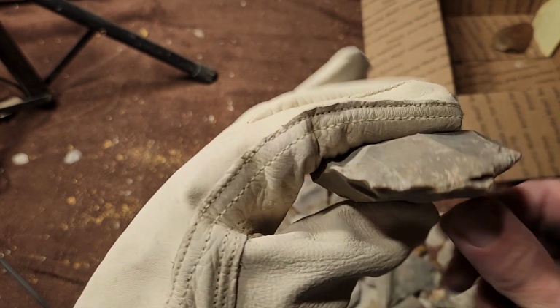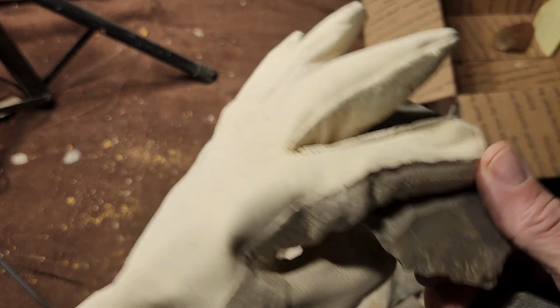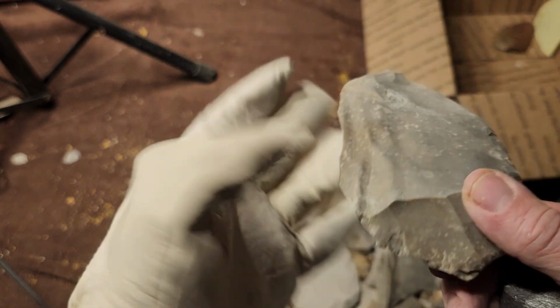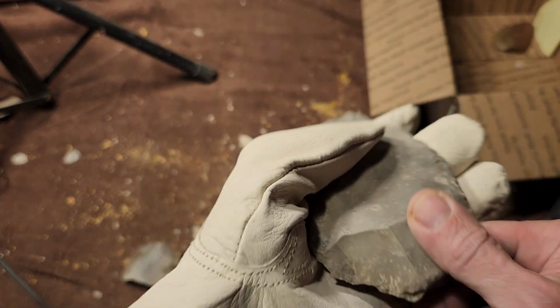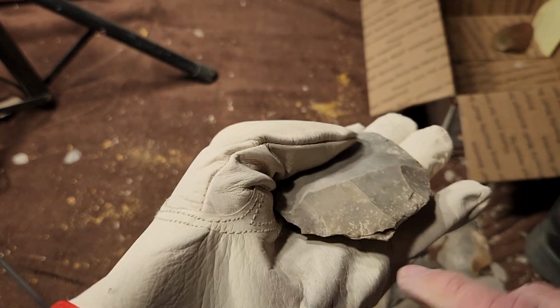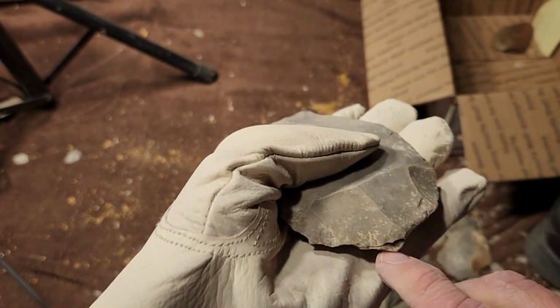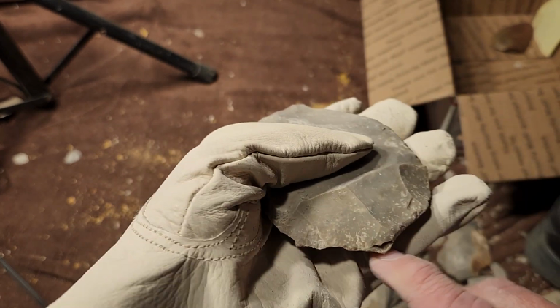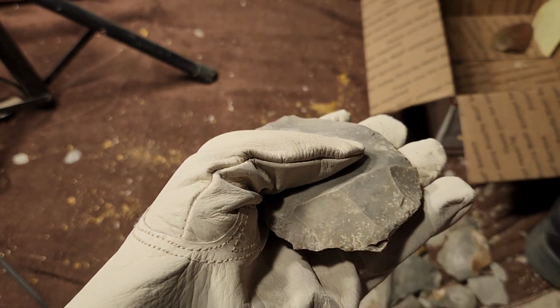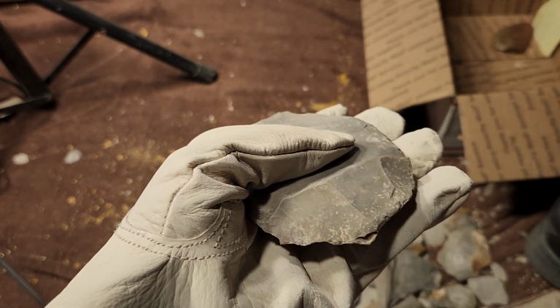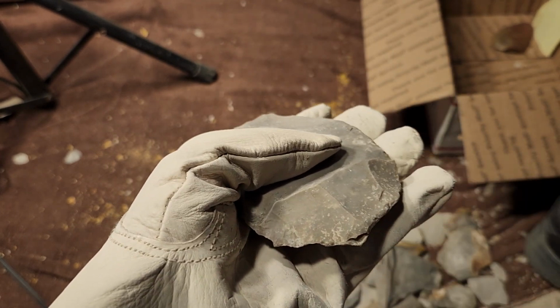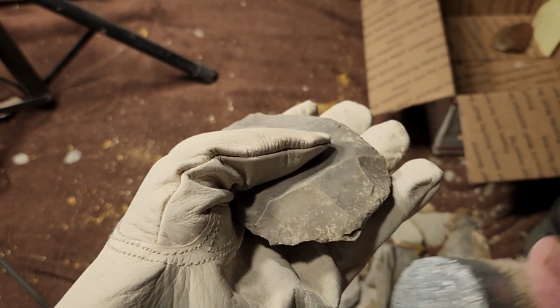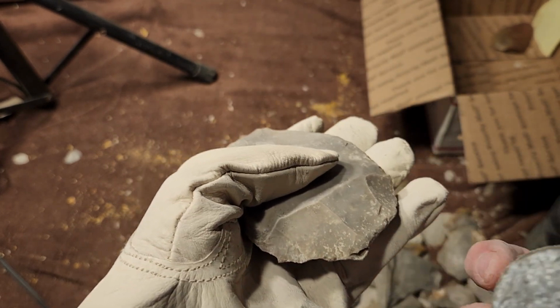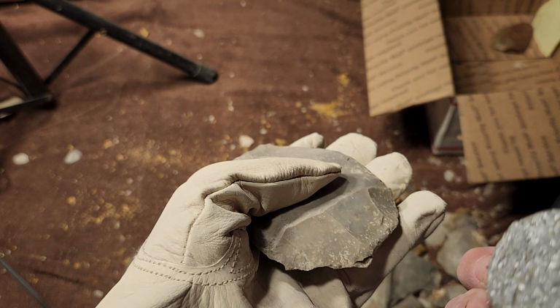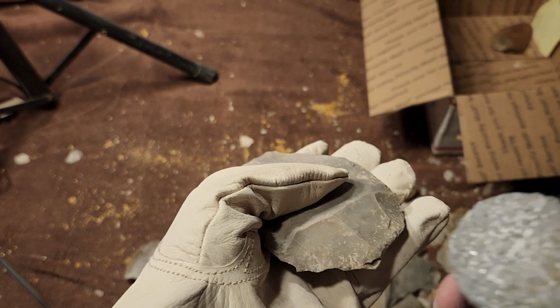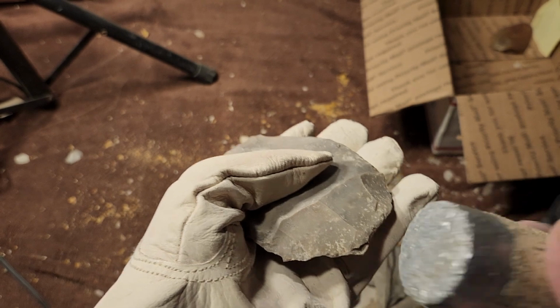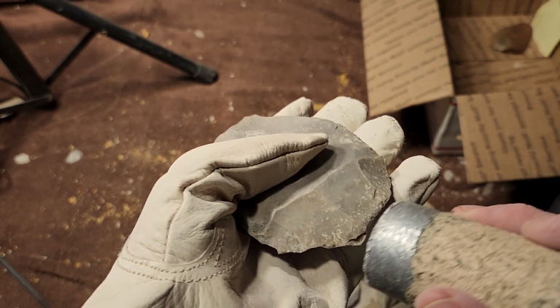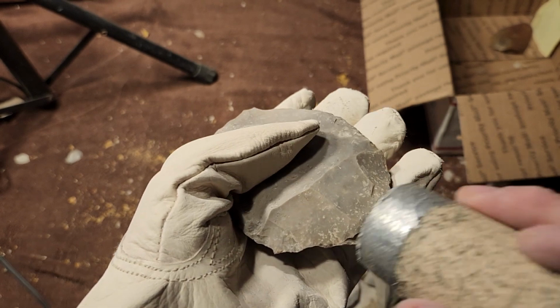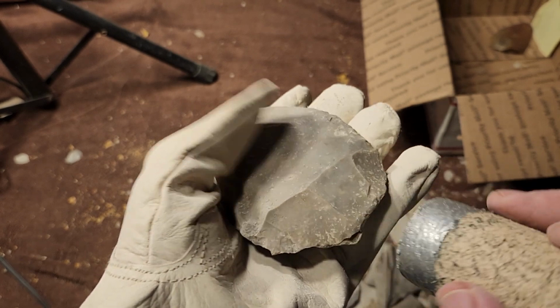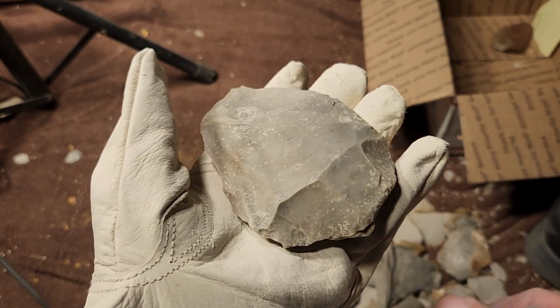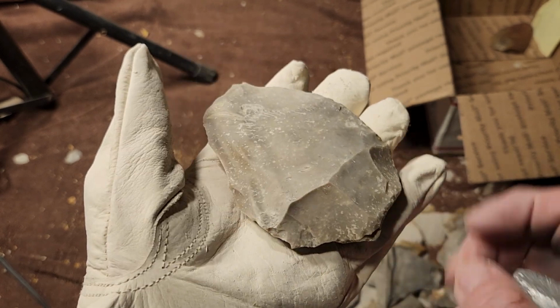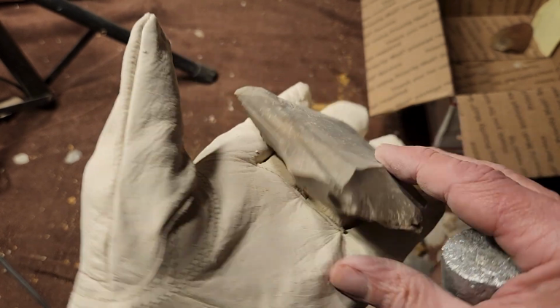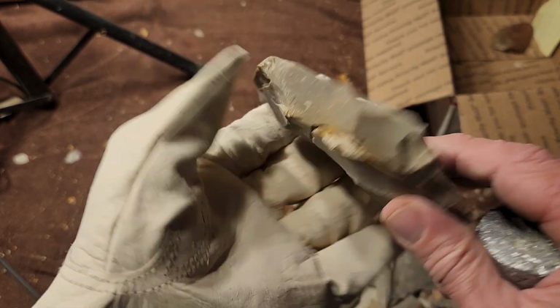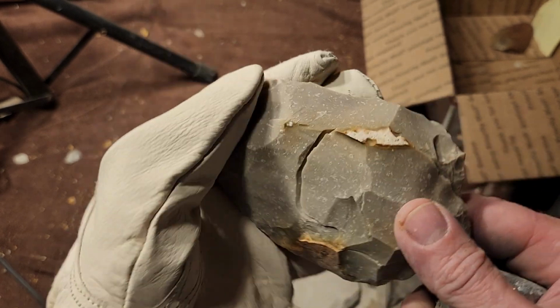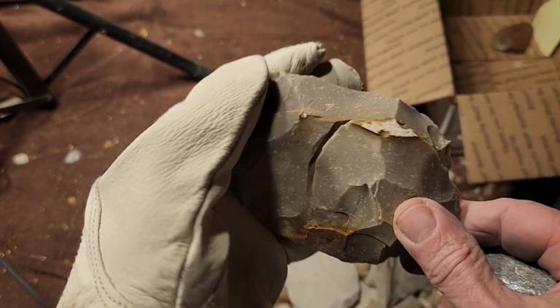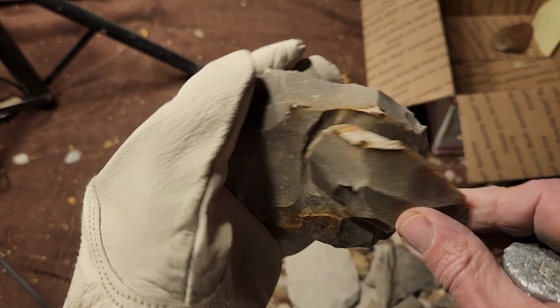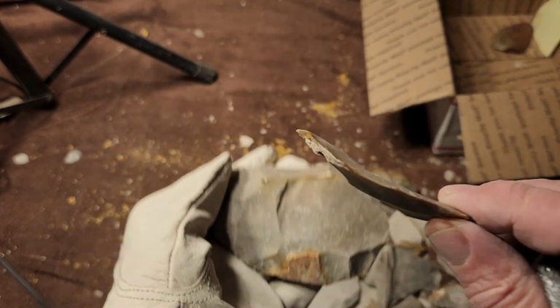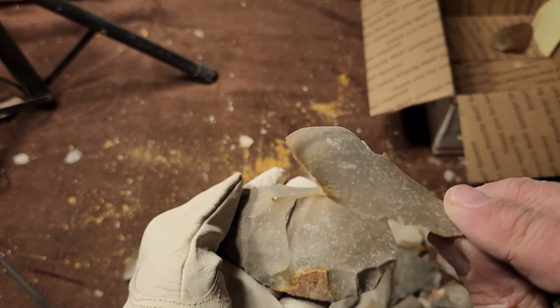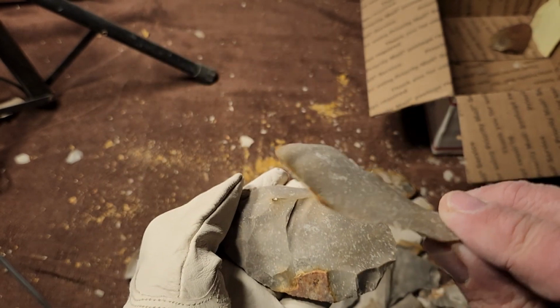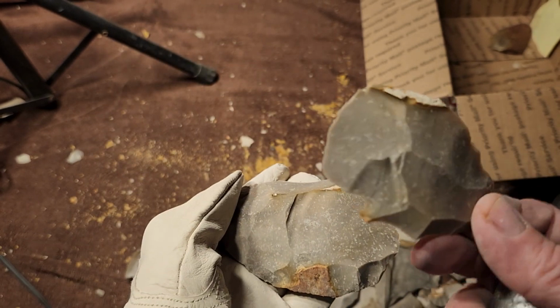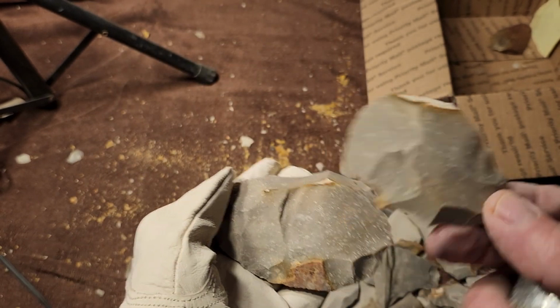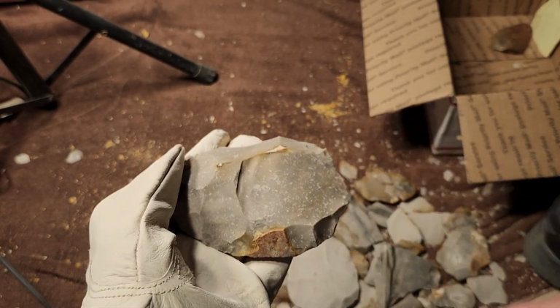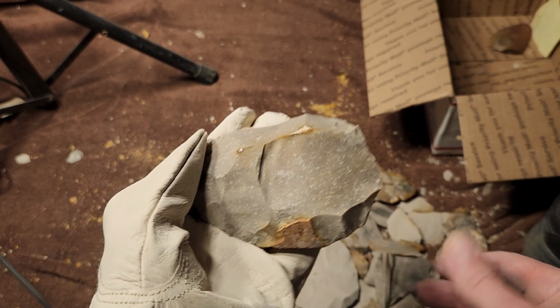Look how small that impact area was — and then bang, nice flake.